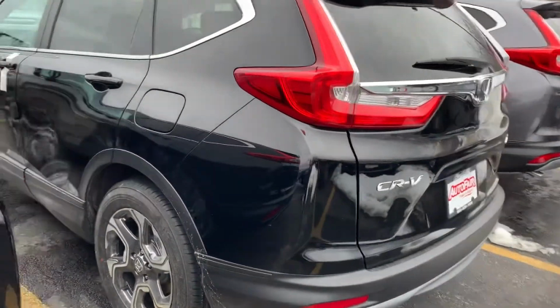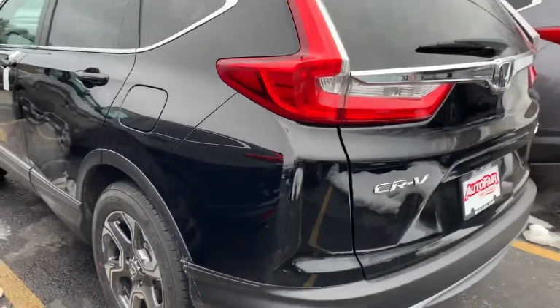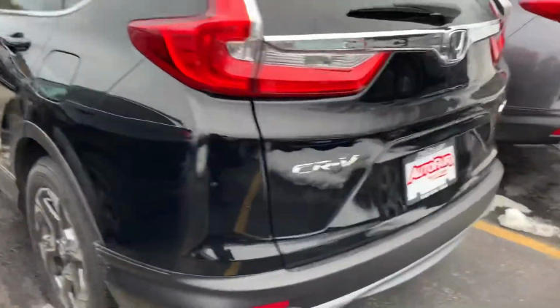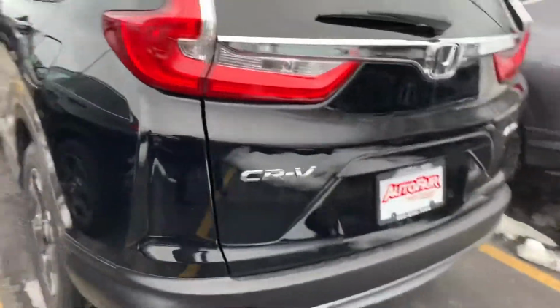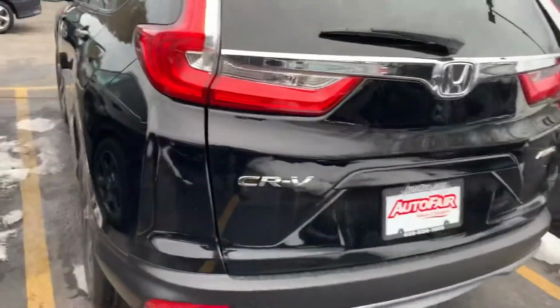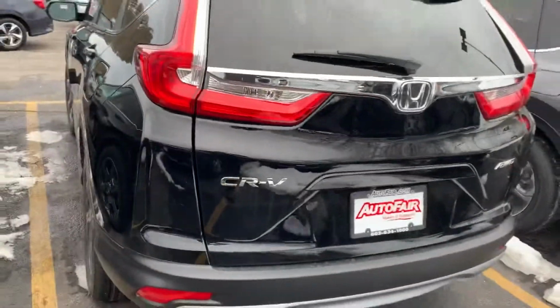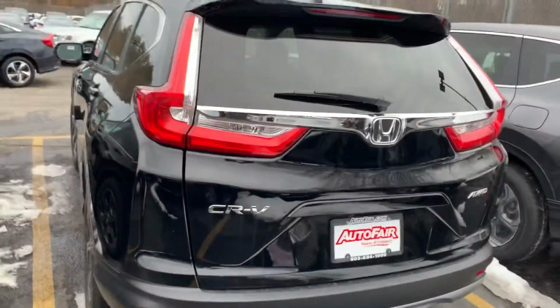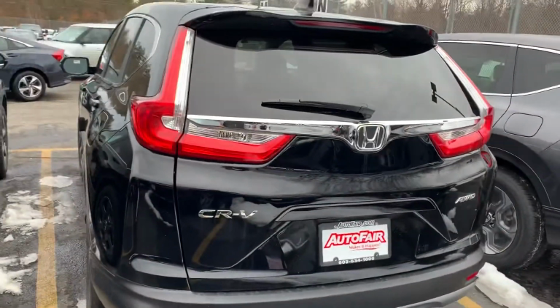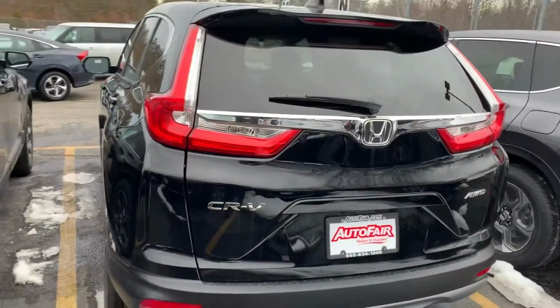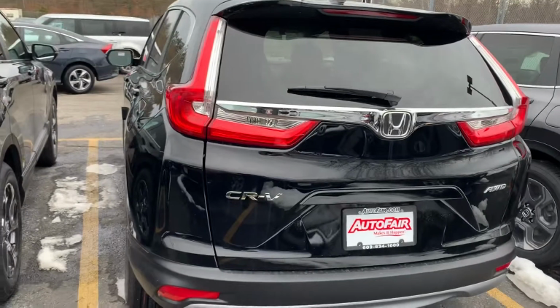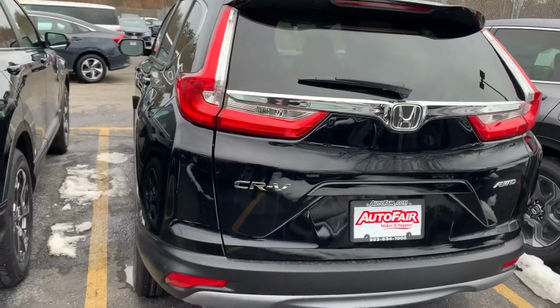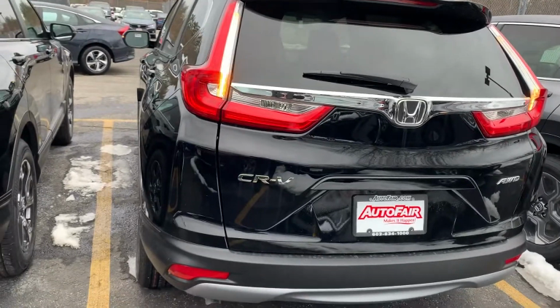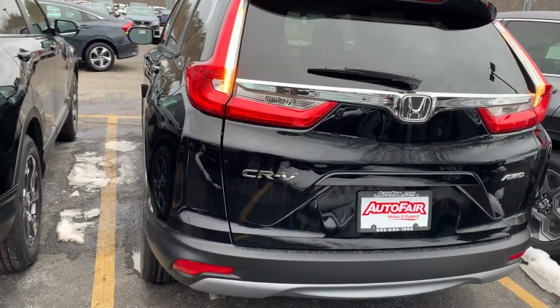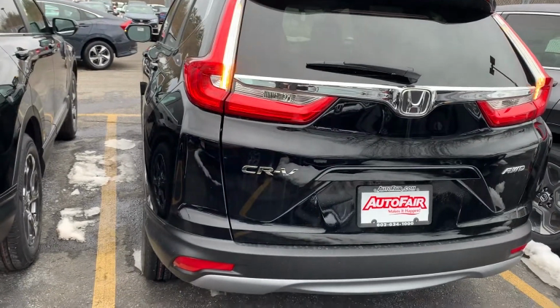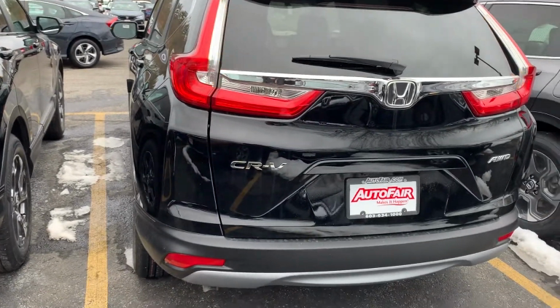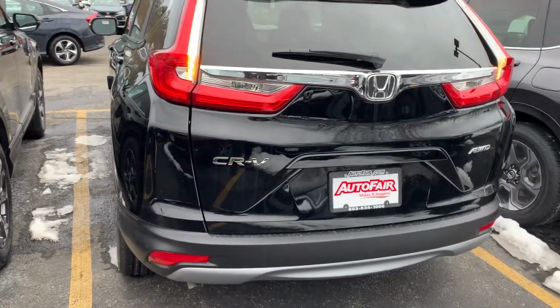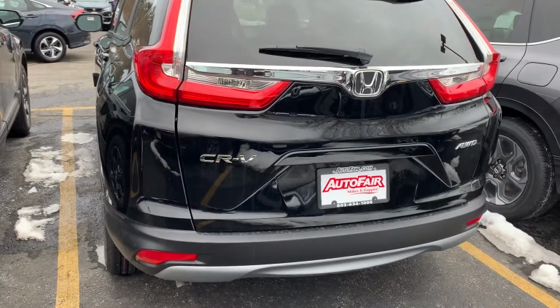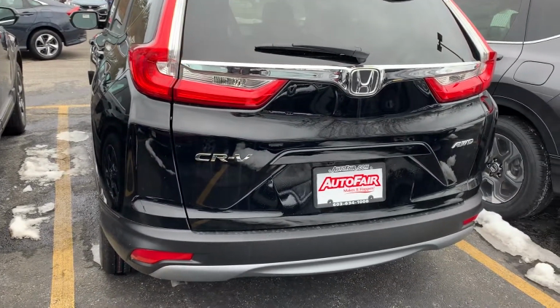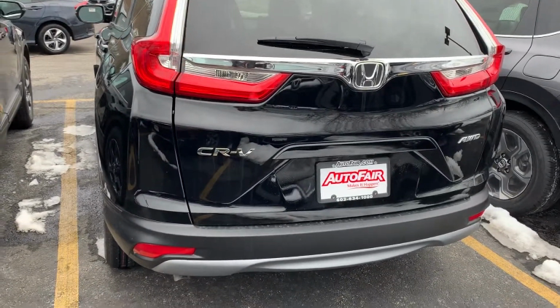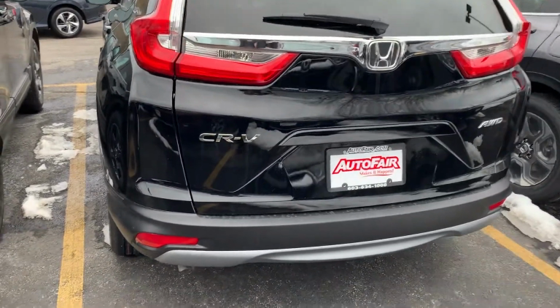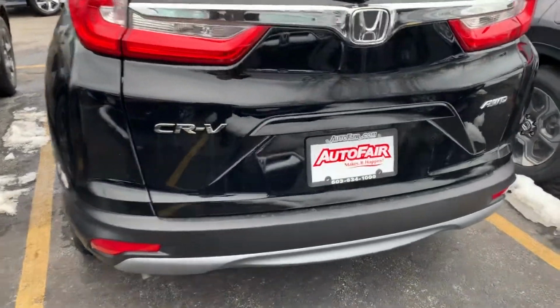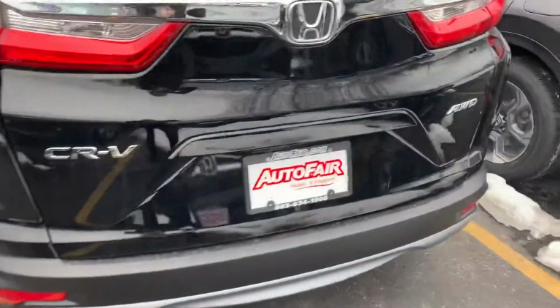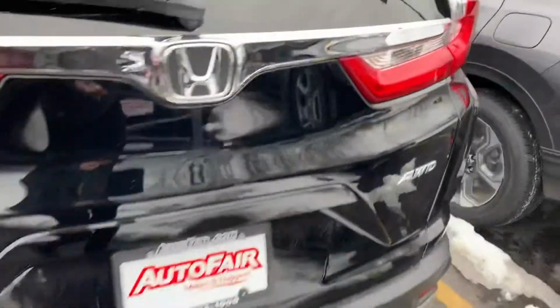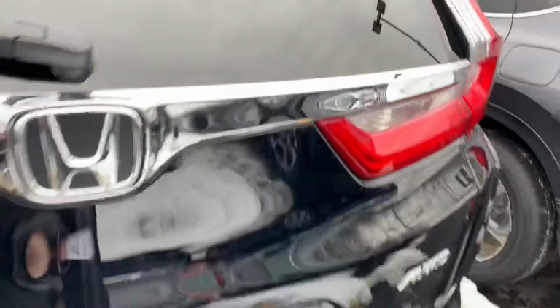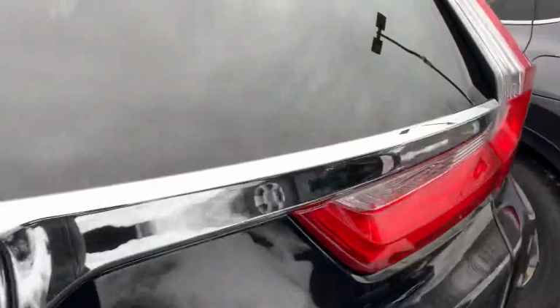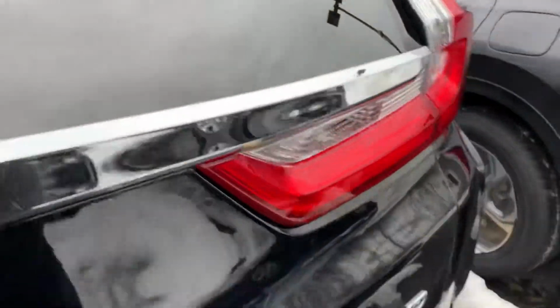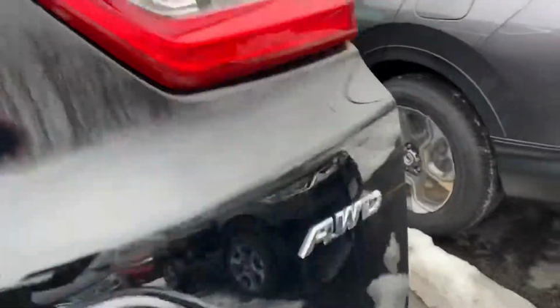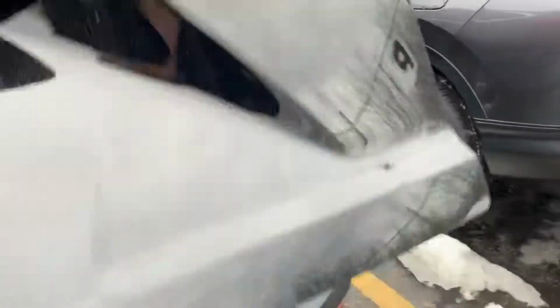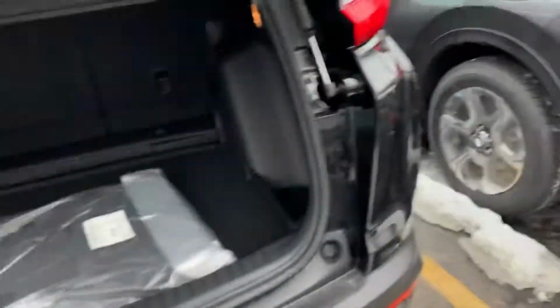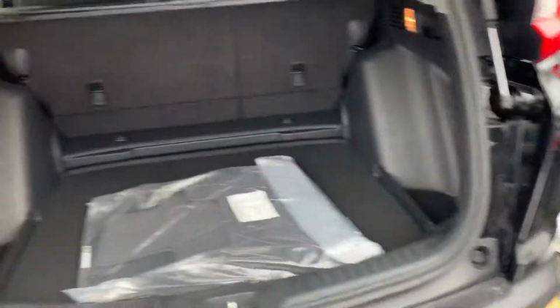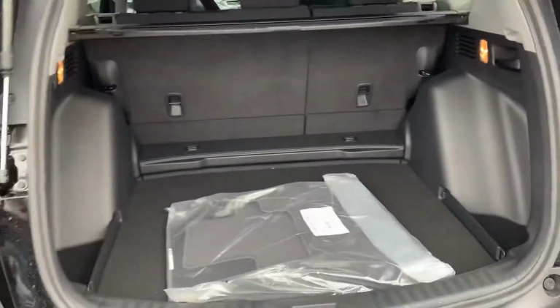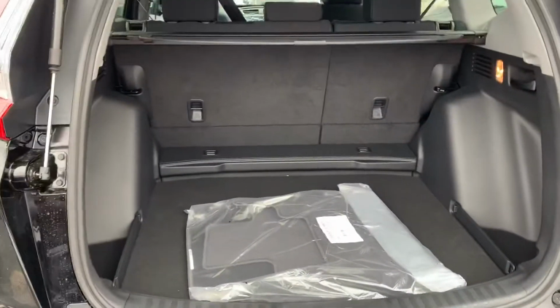This comes equipped with a 3 year, 36,000 mile bumper to bumper warranty, and a 5 year, 60,000 mile powertrain warranty. Let's have a look in the trunk for you.